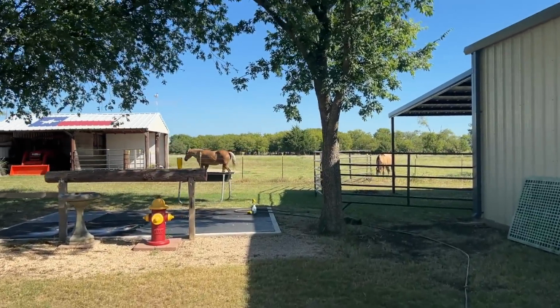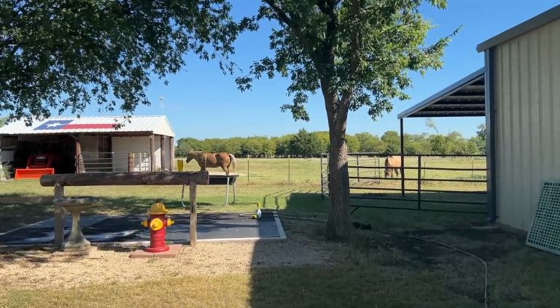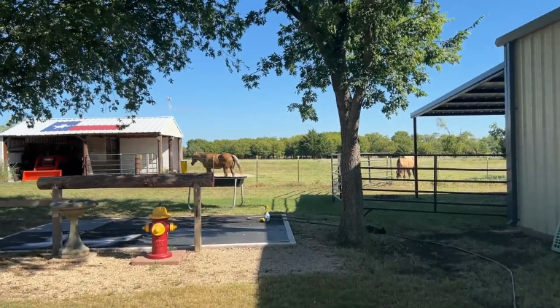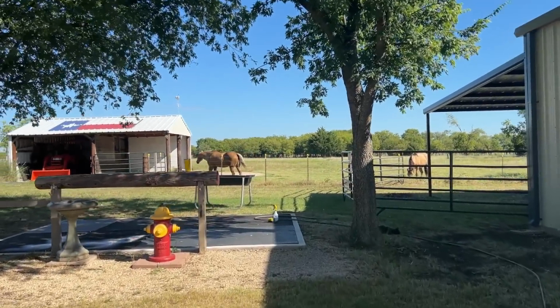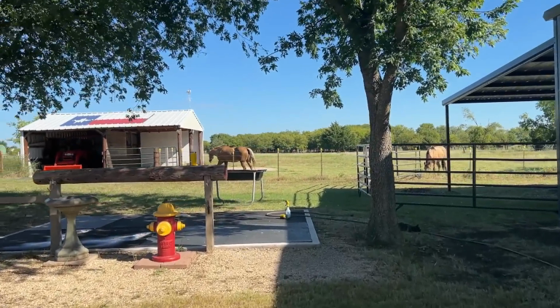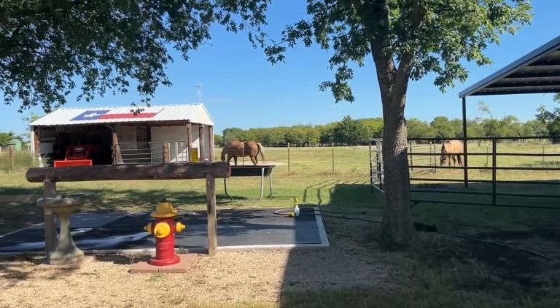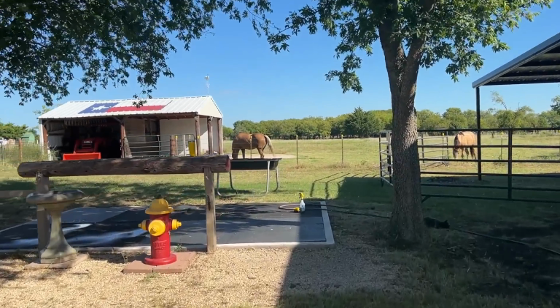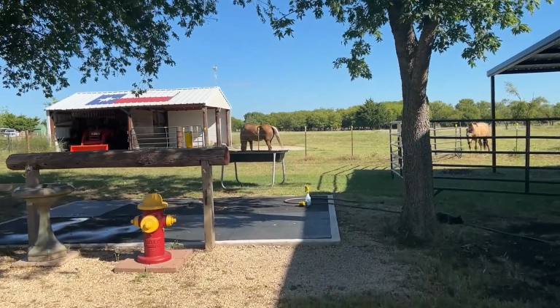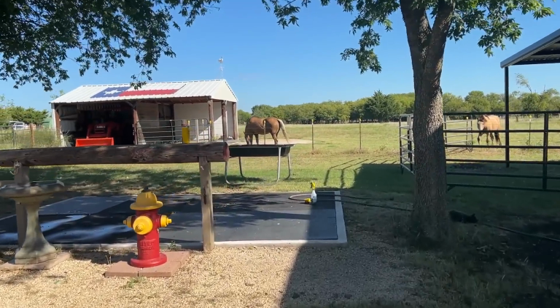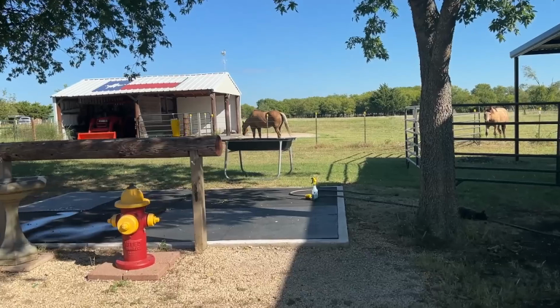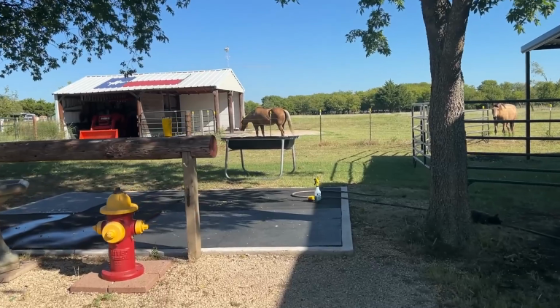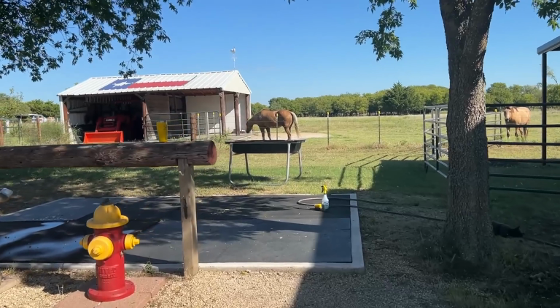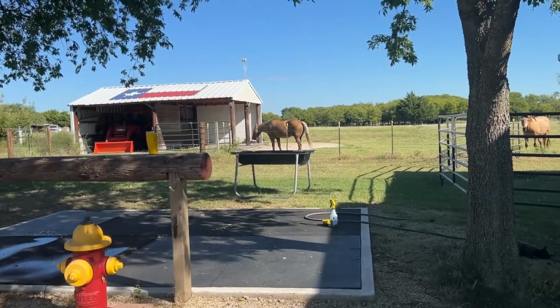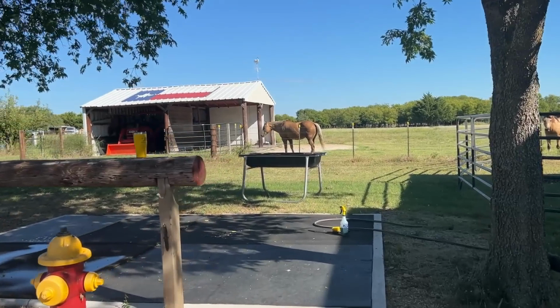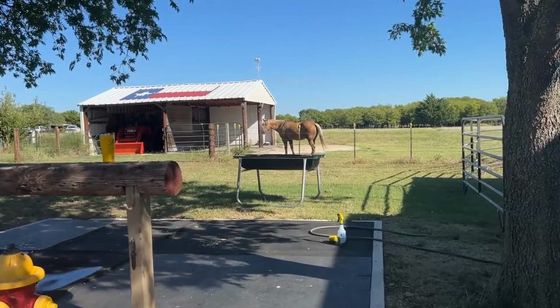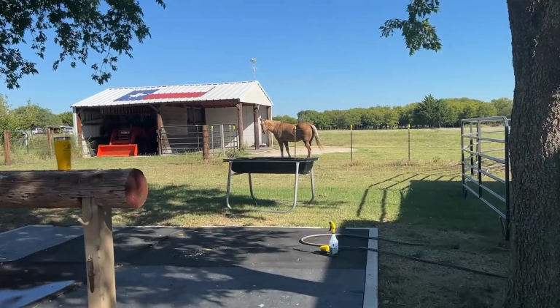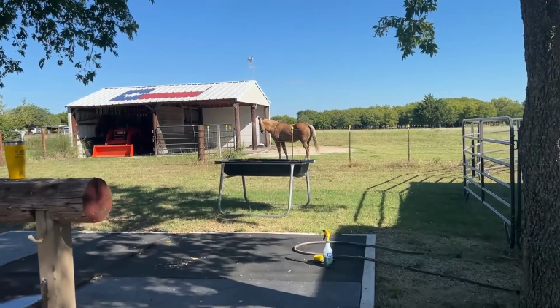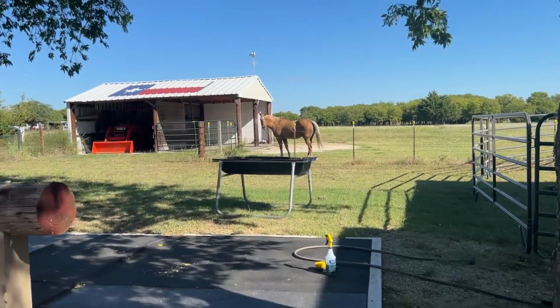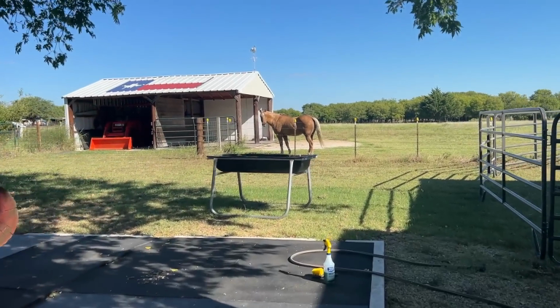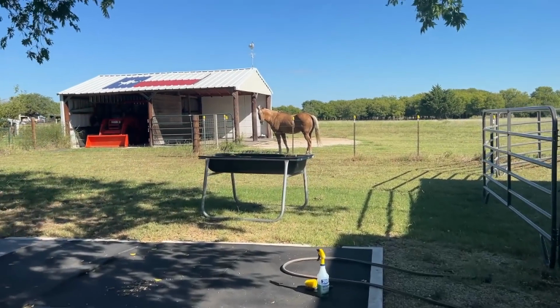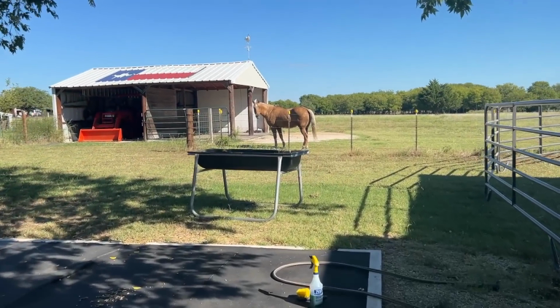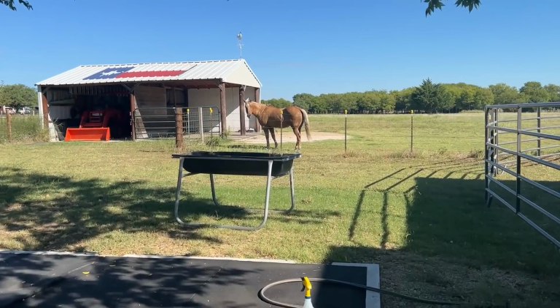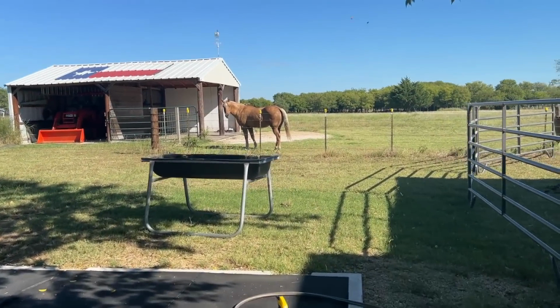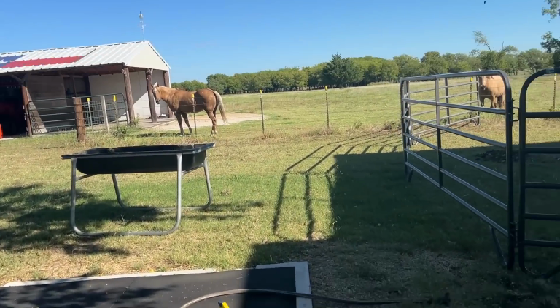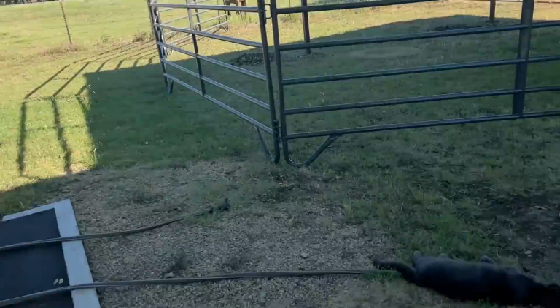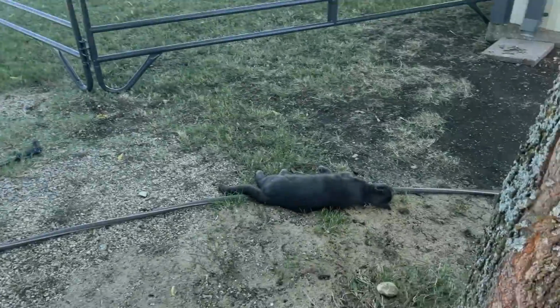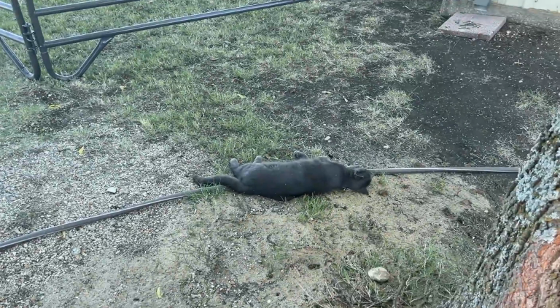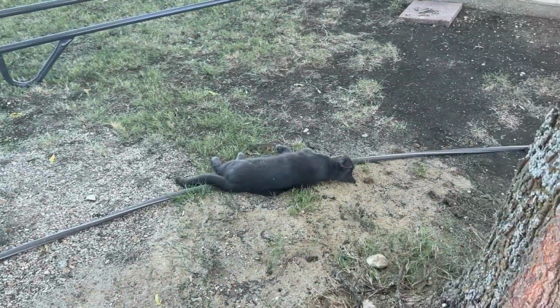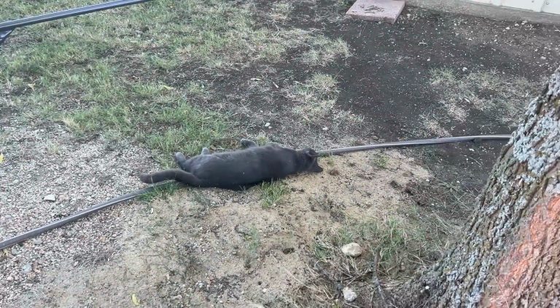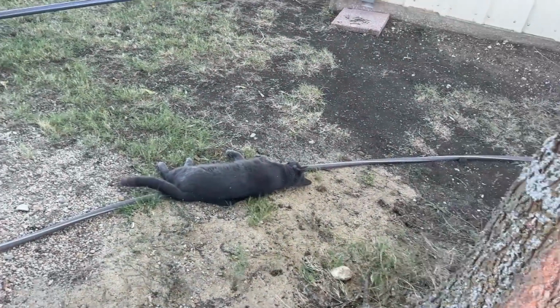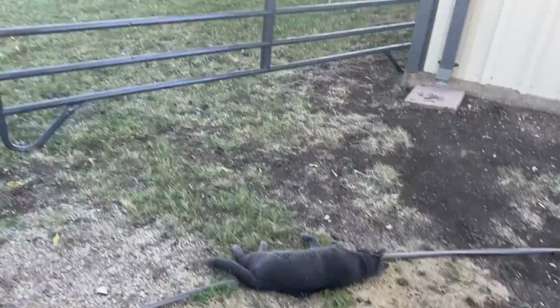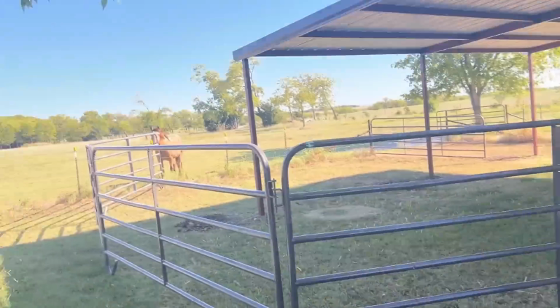Let's see if Buddy notices that his feed bucket is gone. What are you boys doing? You lazy critters.